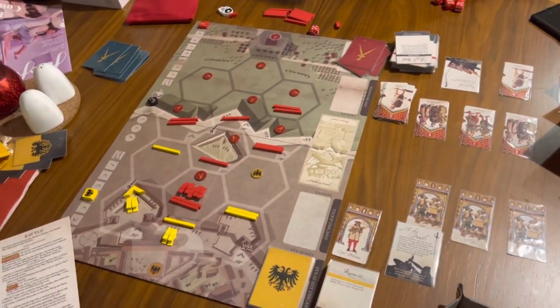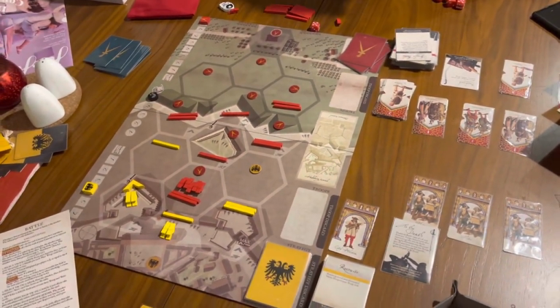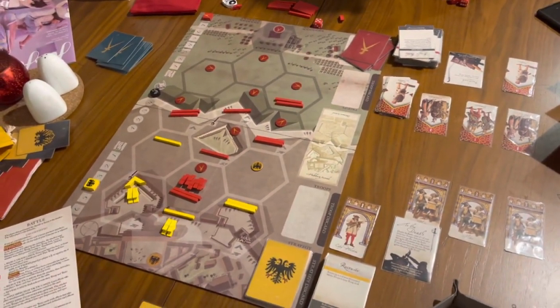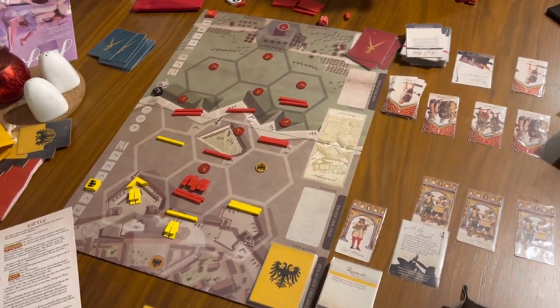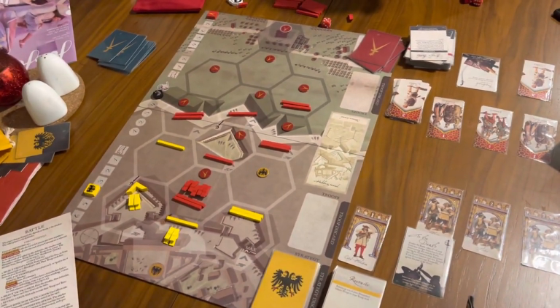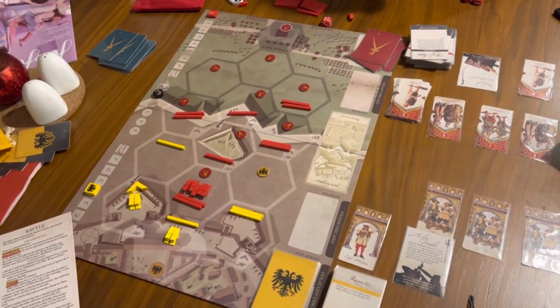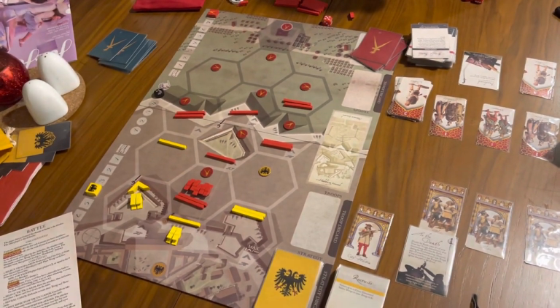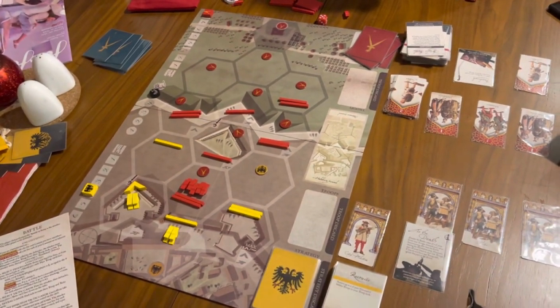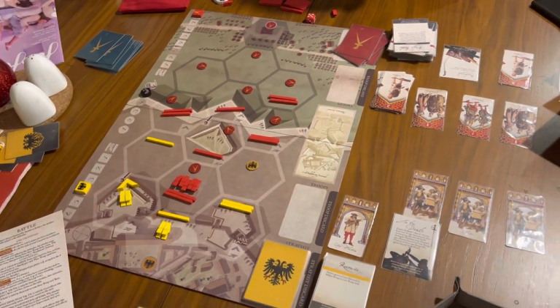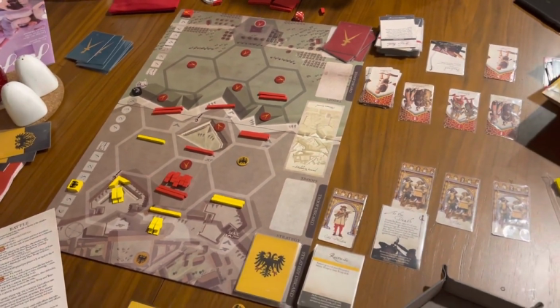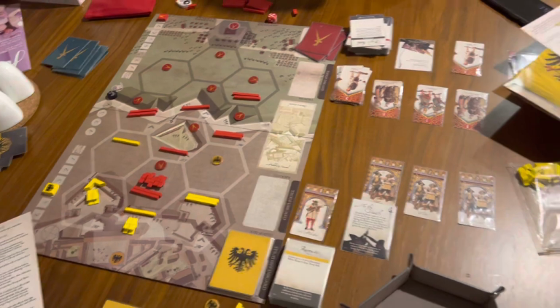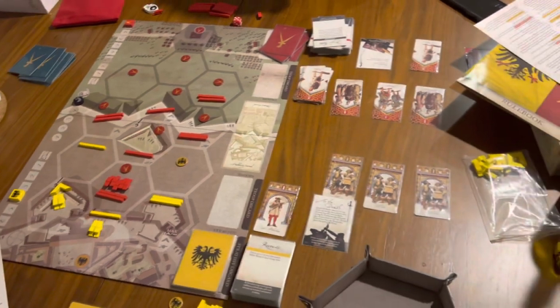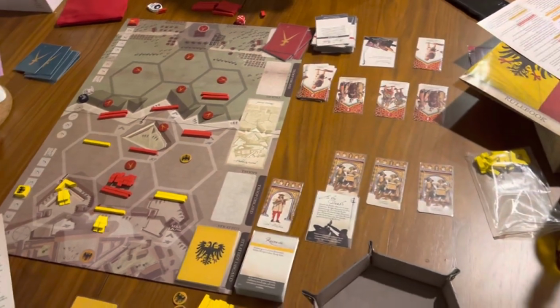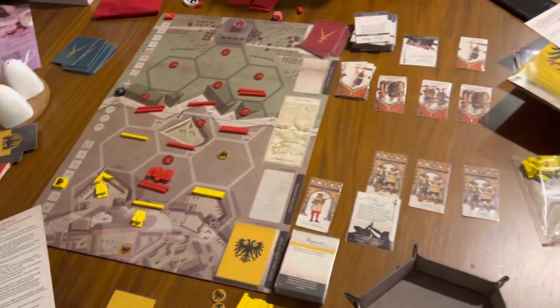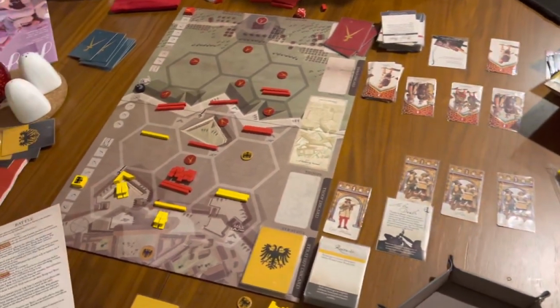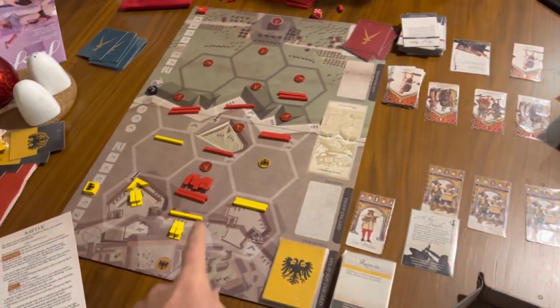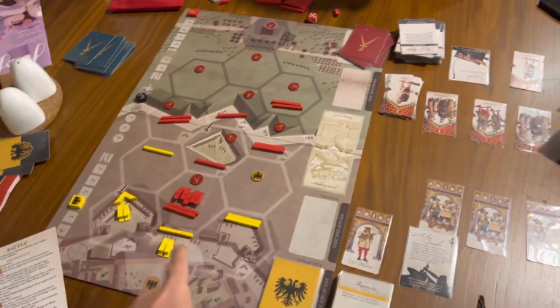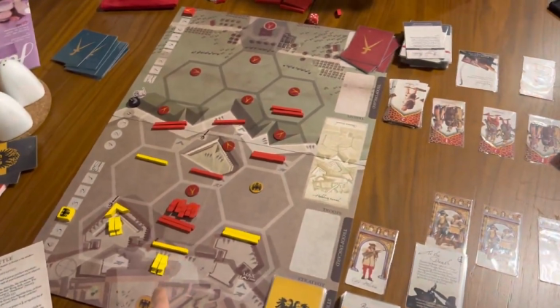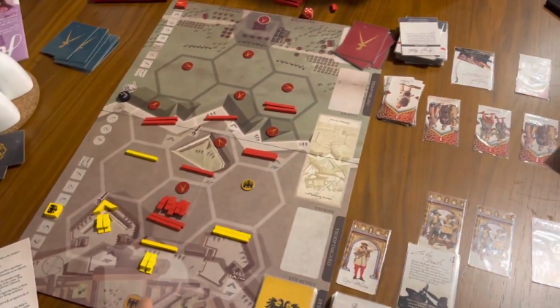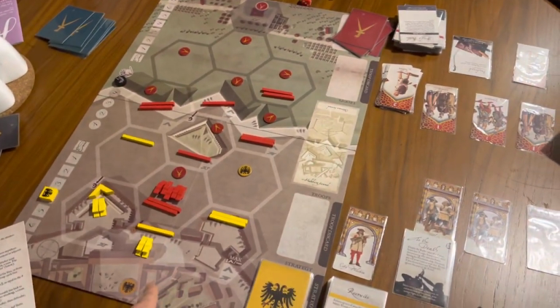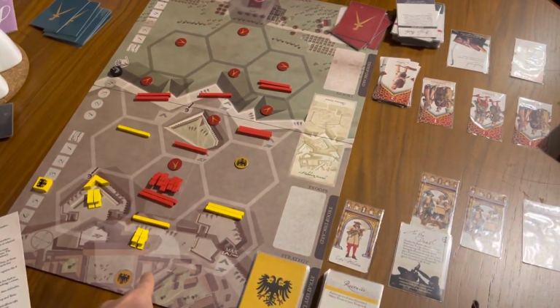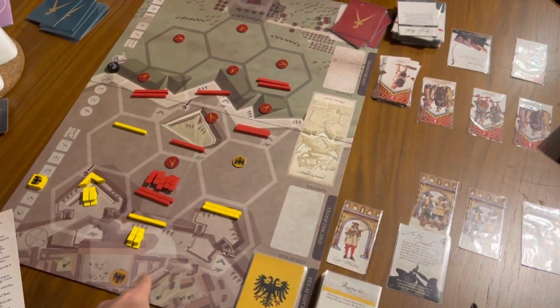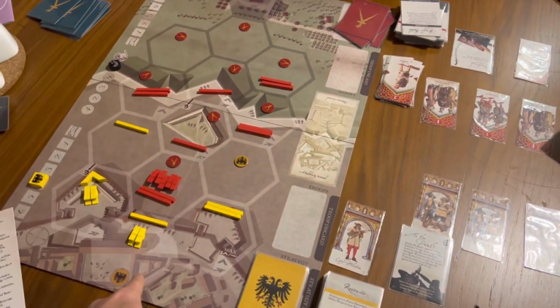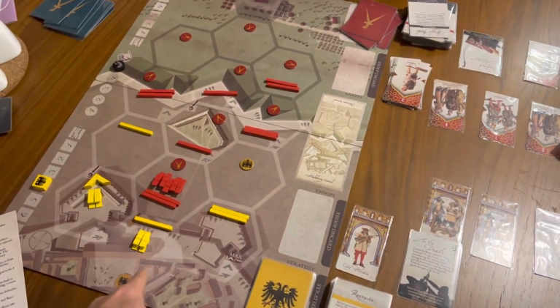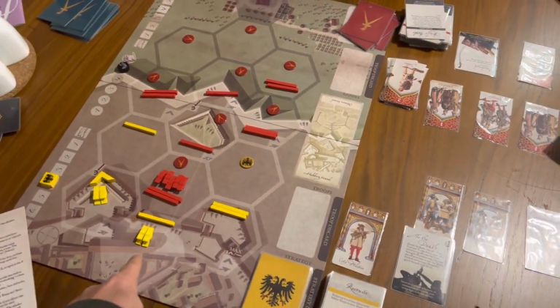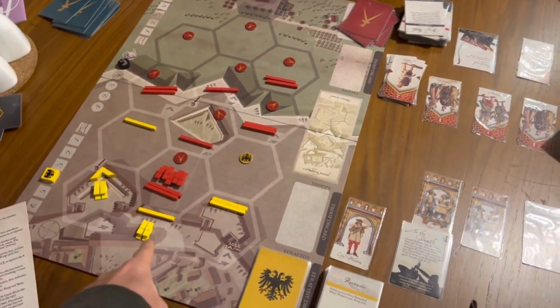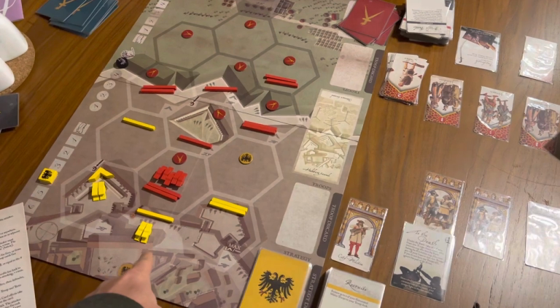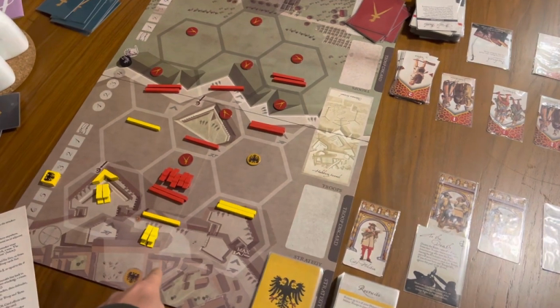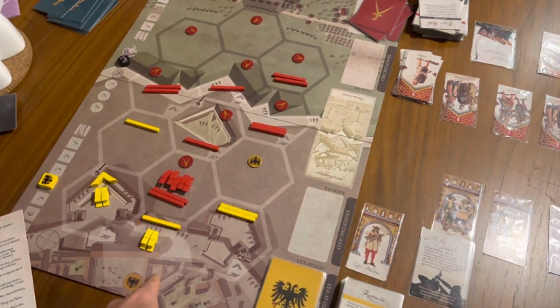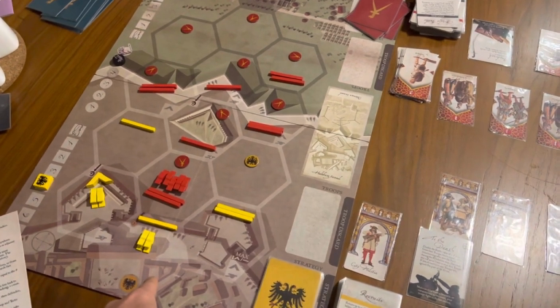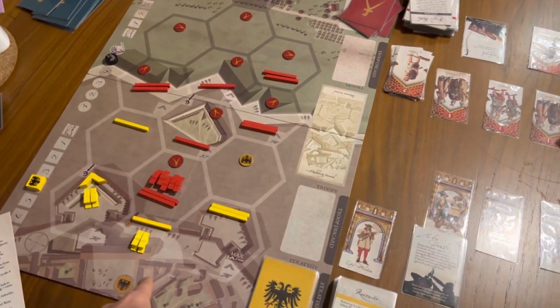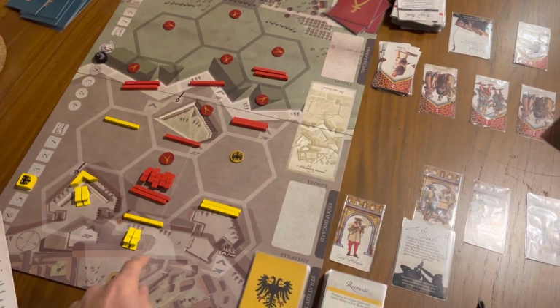Ottoman Siege of Vienna, 1683. We are on the final turn, the final card play of the final turn, in the final battle for the victory of the Curtain Wall, the Ottomans attacking here to try and breach the city.